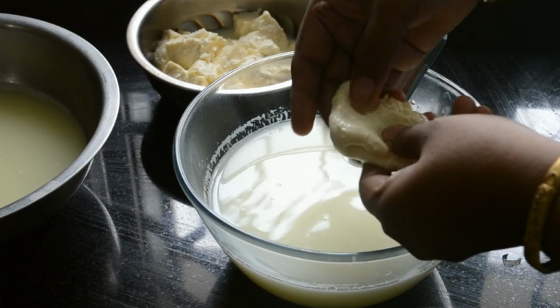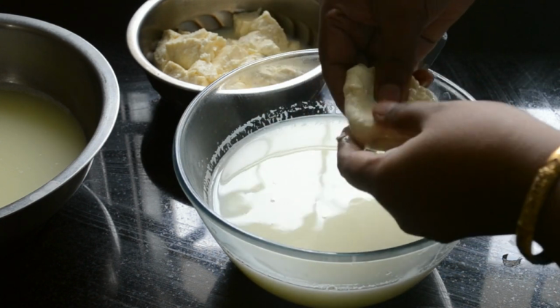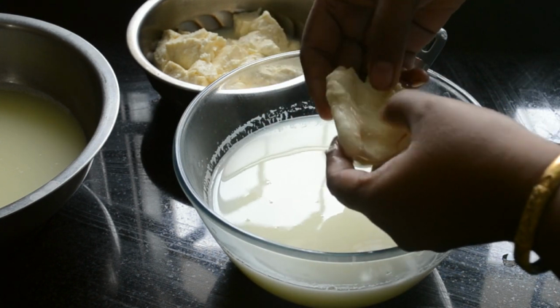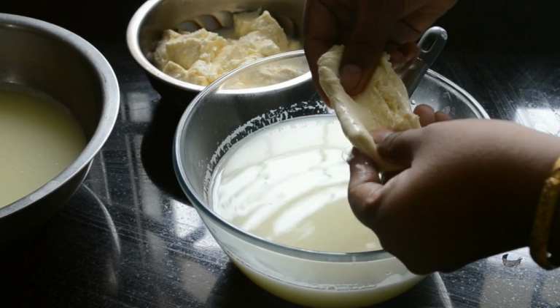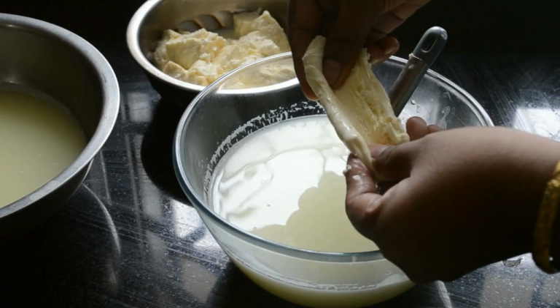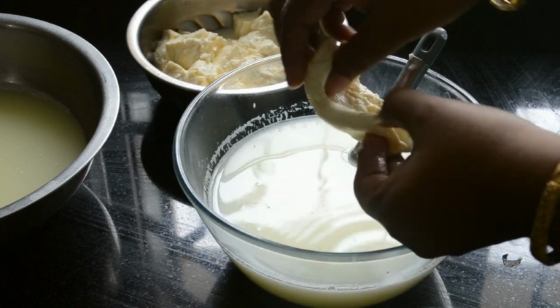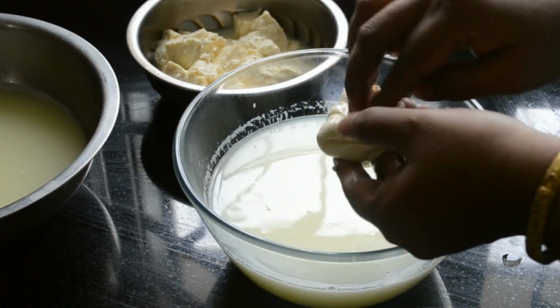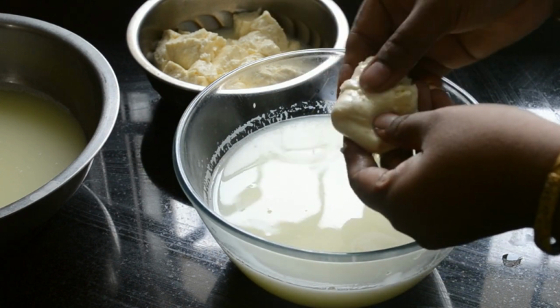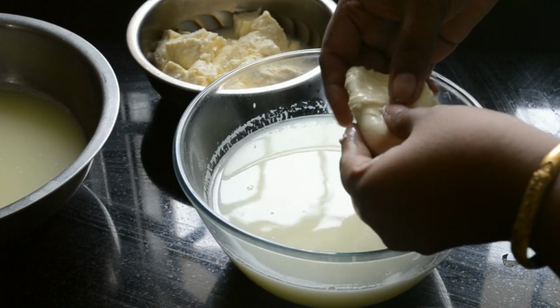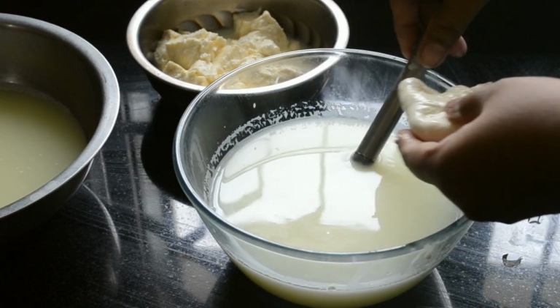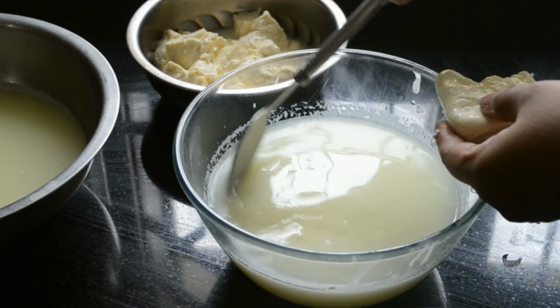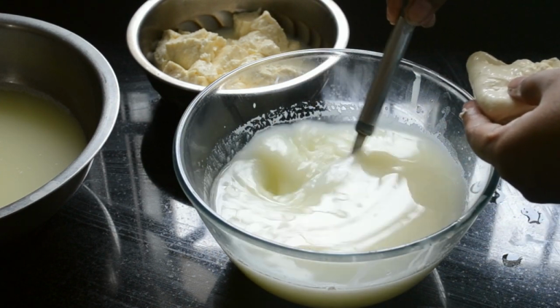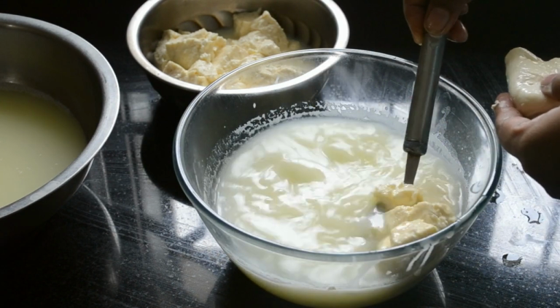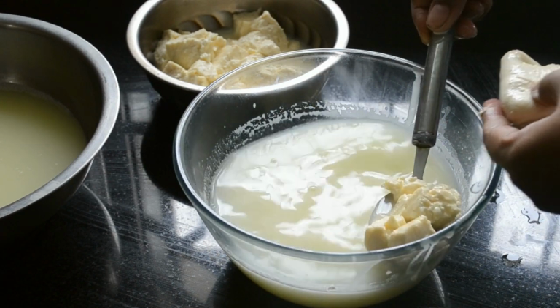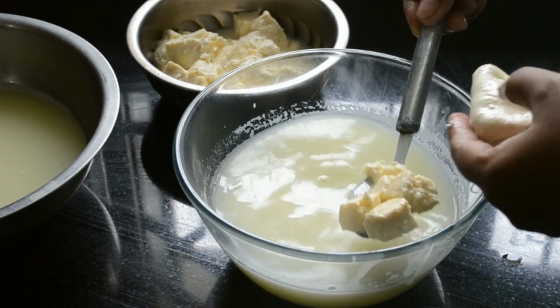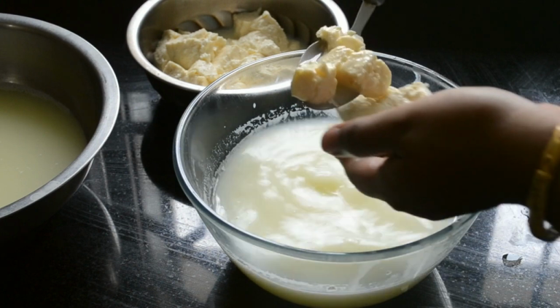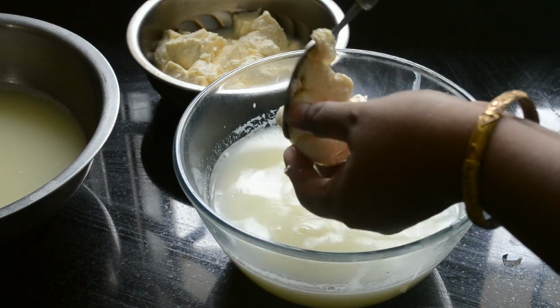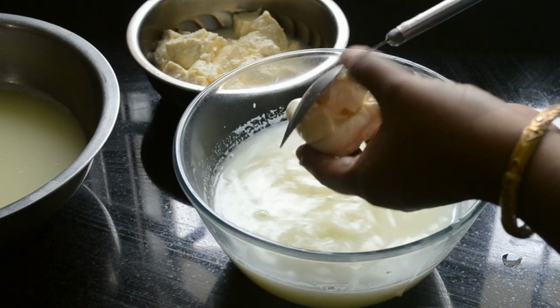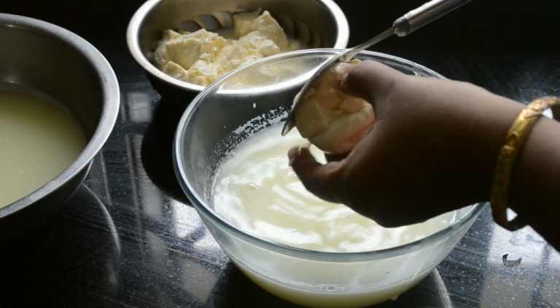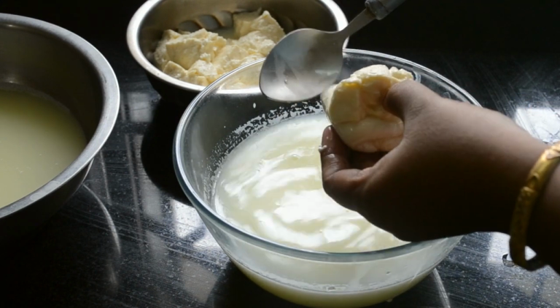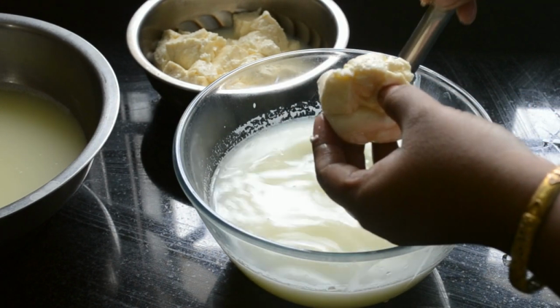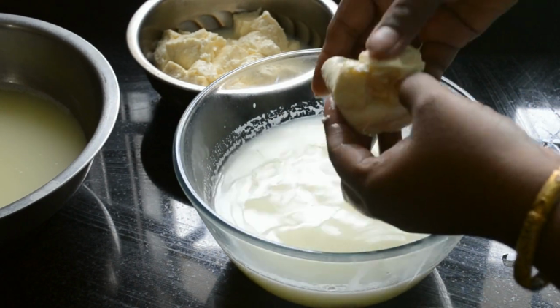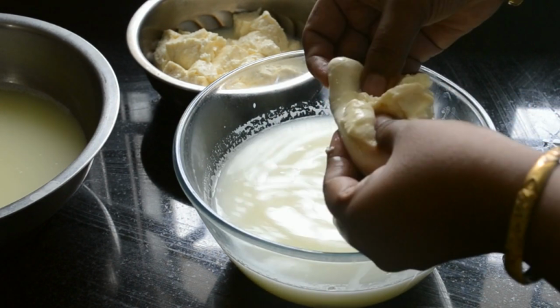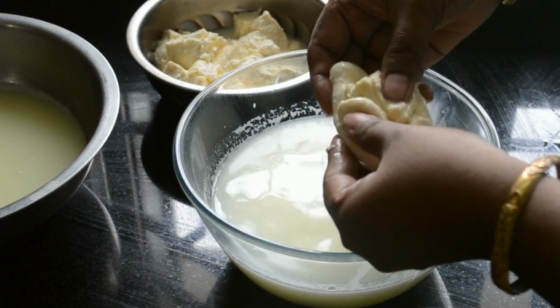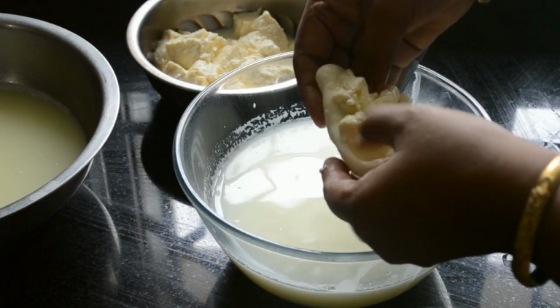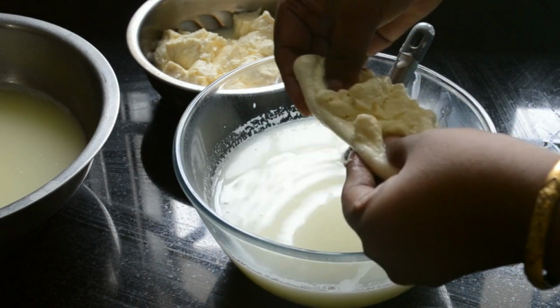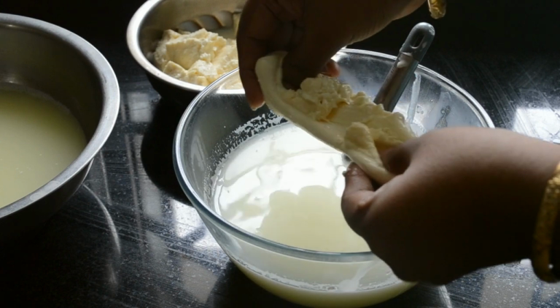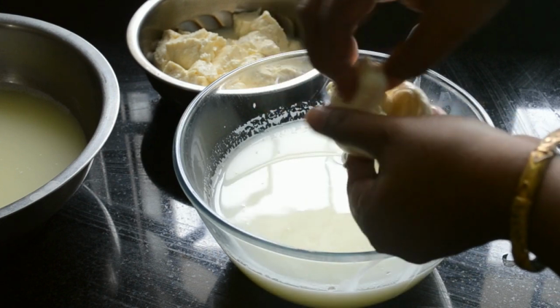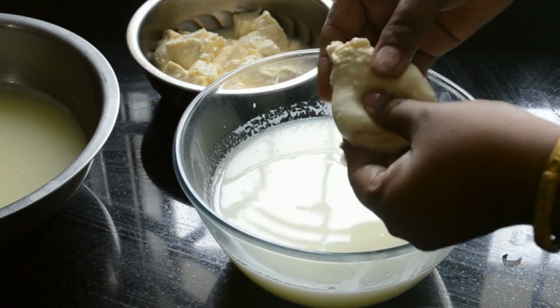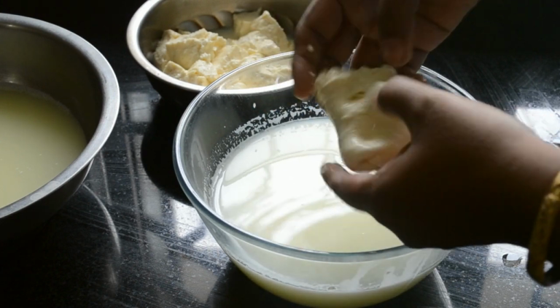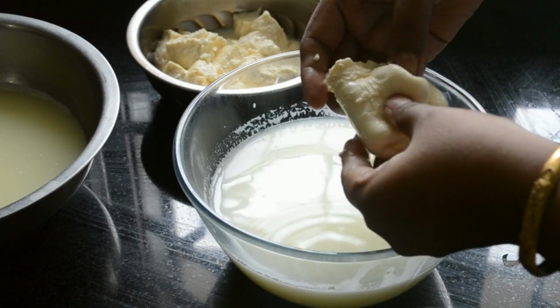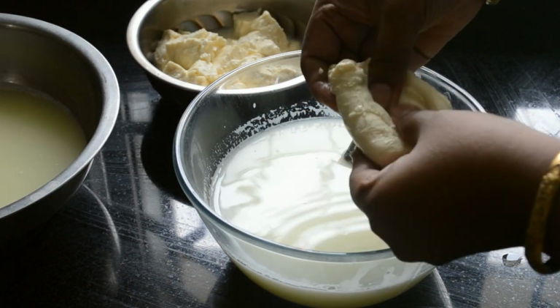Once the cheese becomes cold, just immerse it again into the hot whey water and then continue the process. The cheese needs to be hot so that it stretches properly.